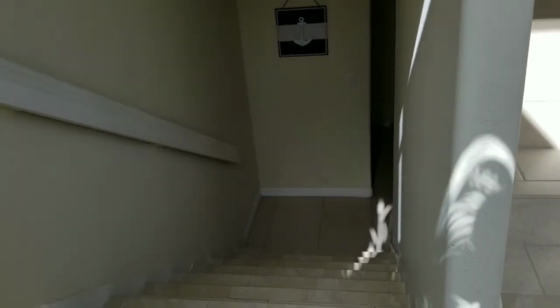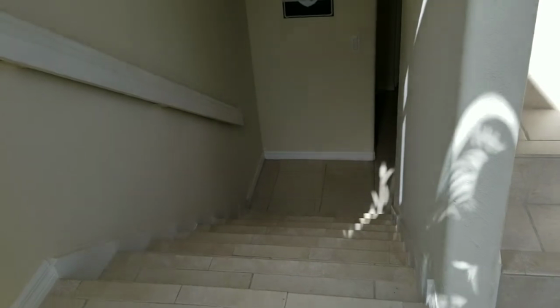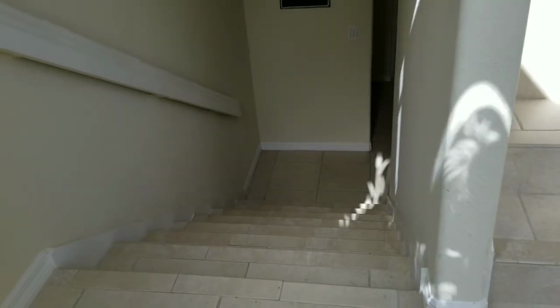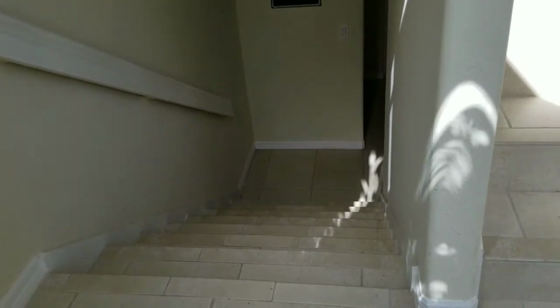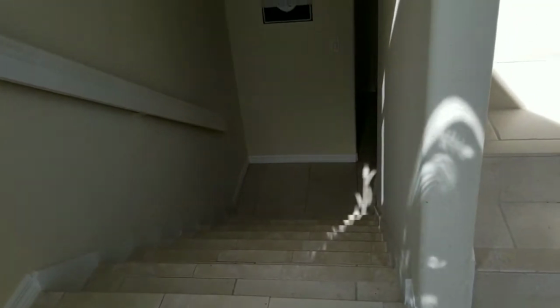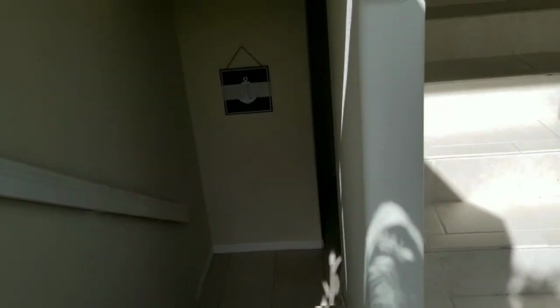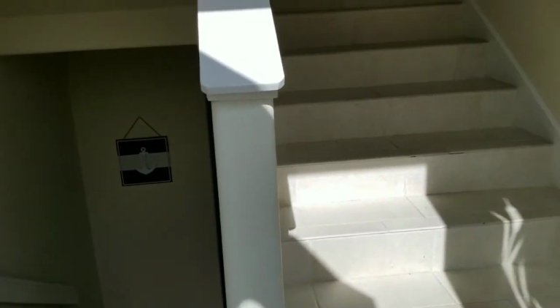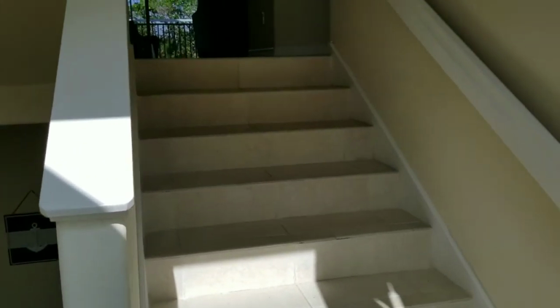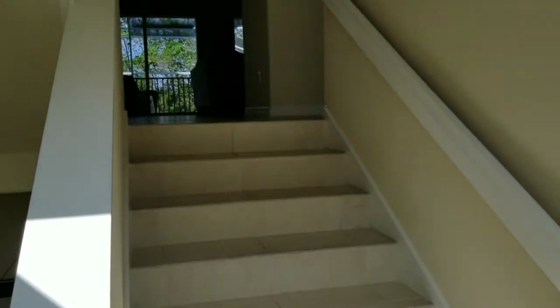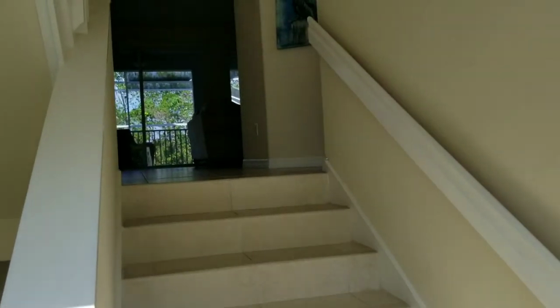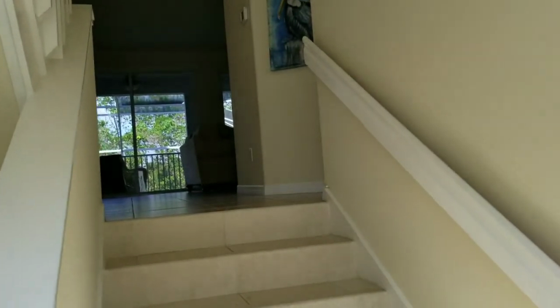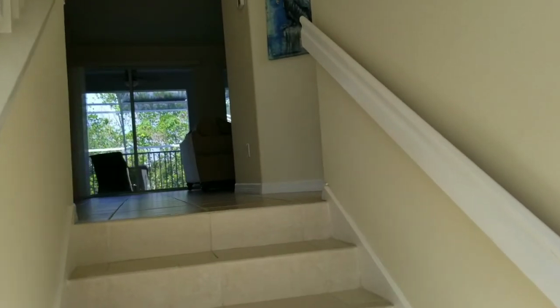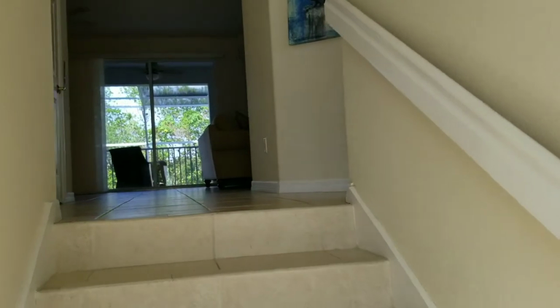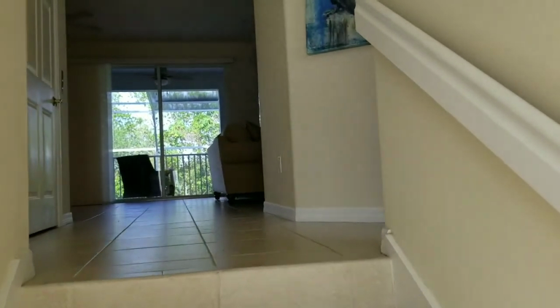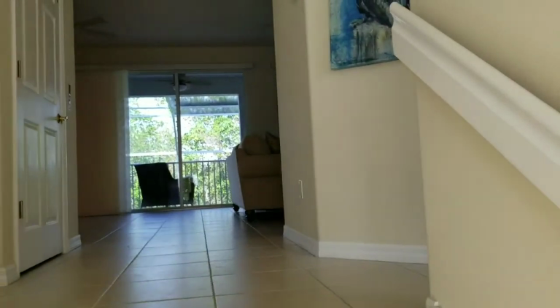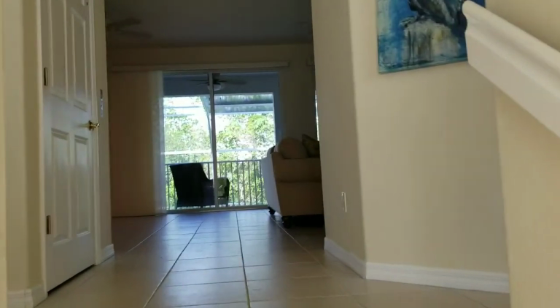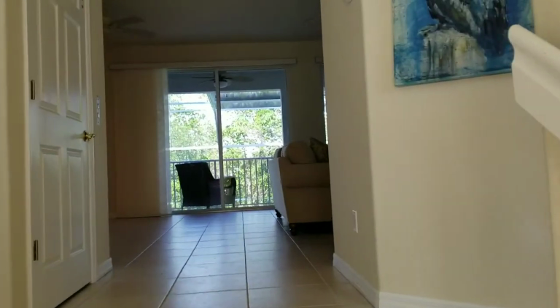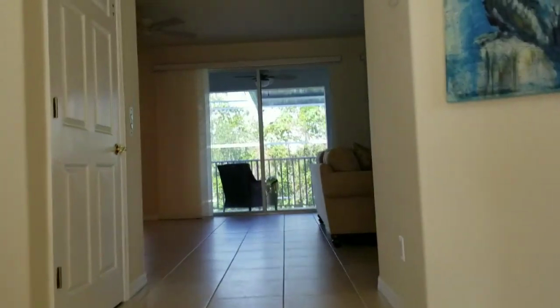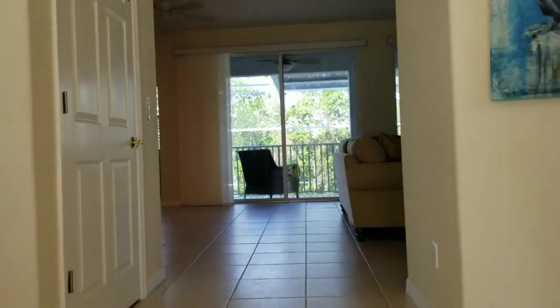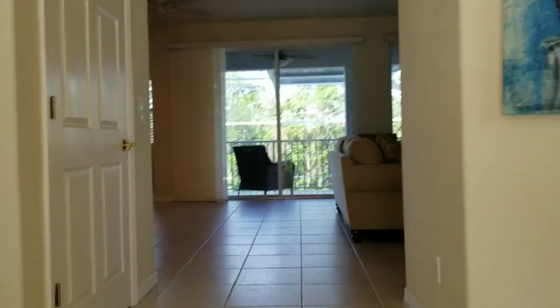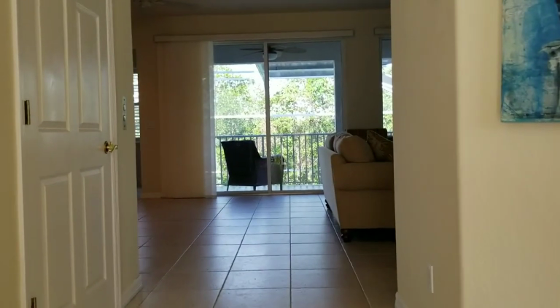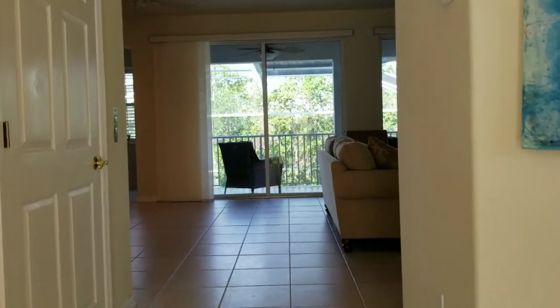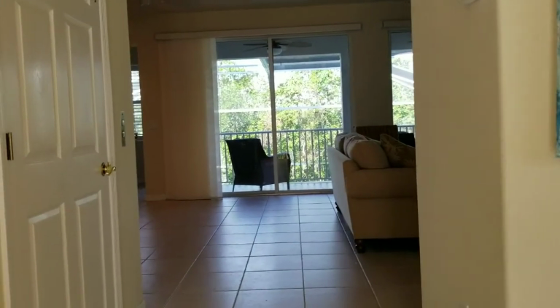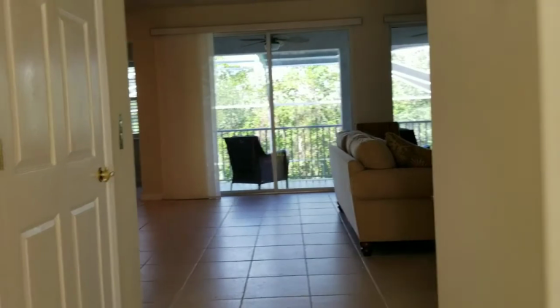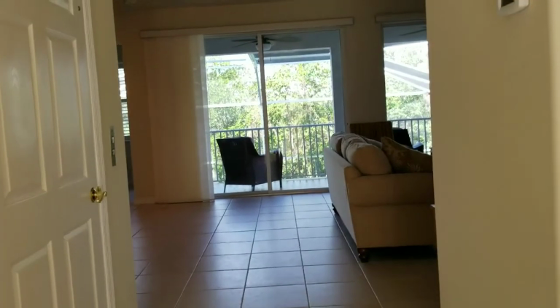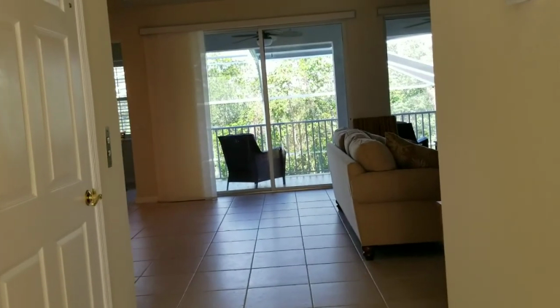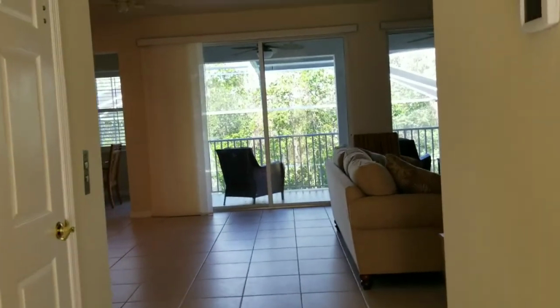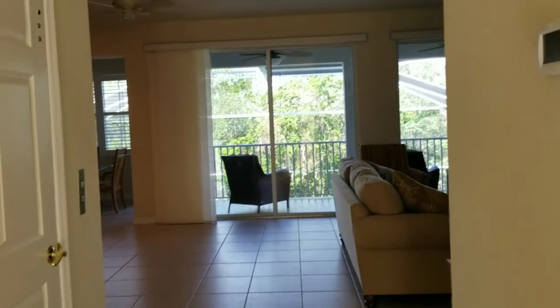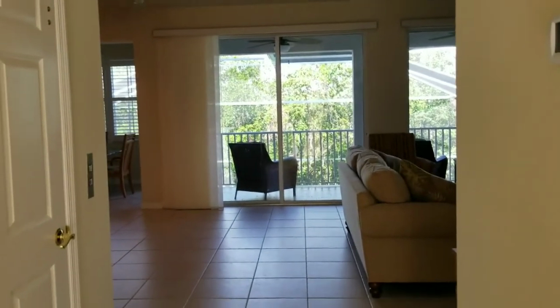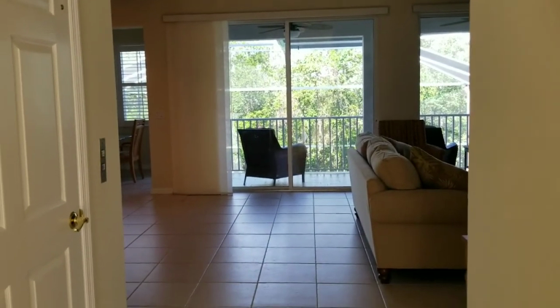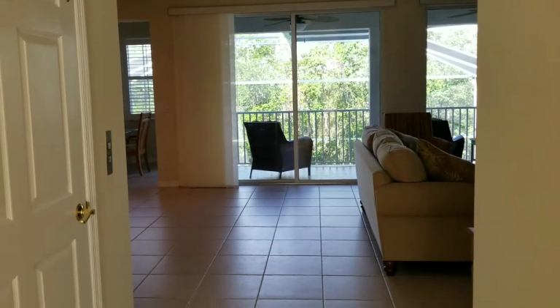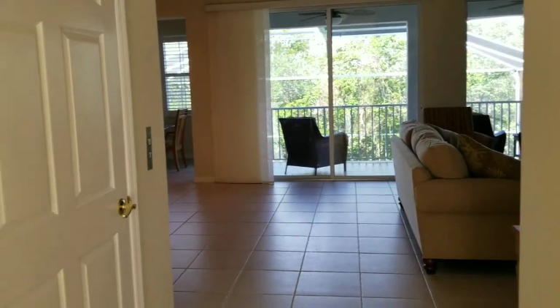Walk in to either go downstairs or up. There is an elevator to our left. As we walk up the stairs, we have the great room which looks out to the pool.